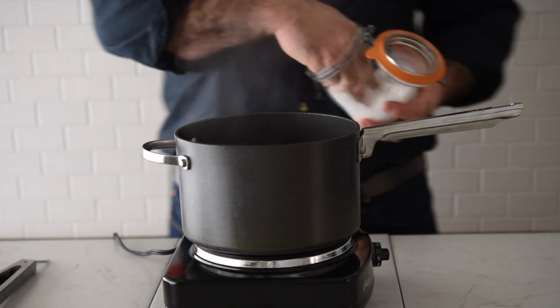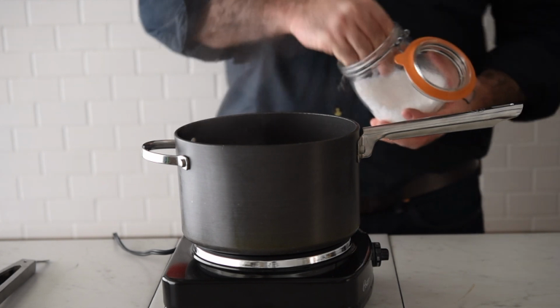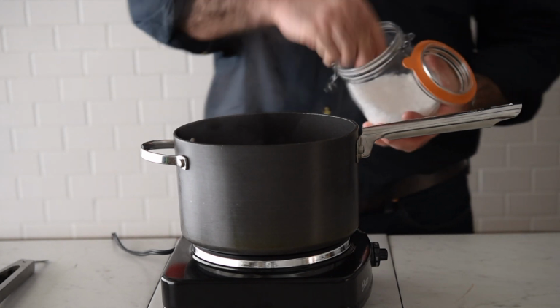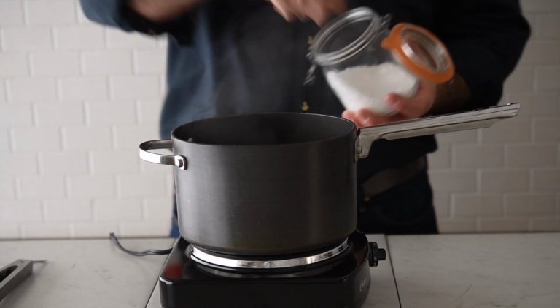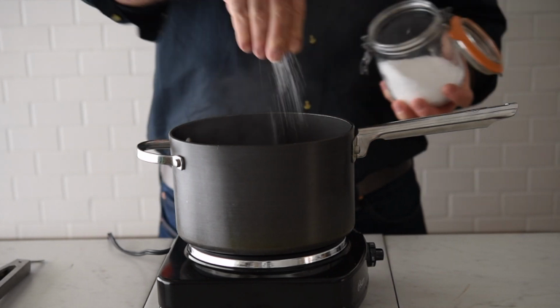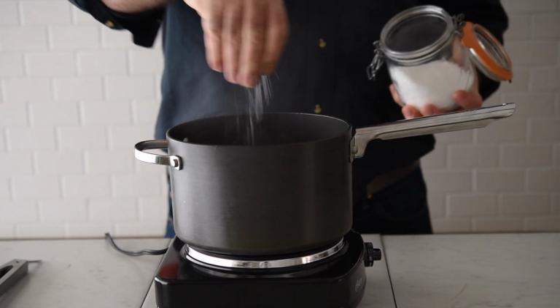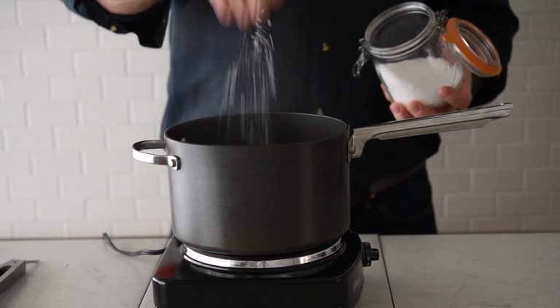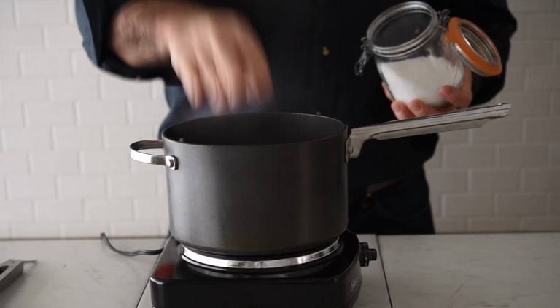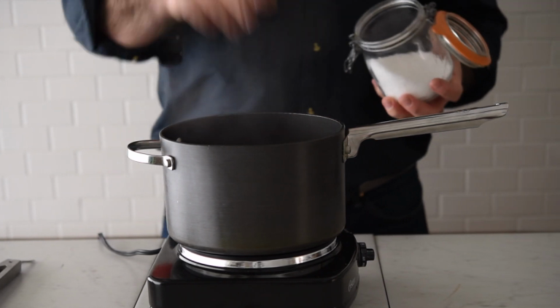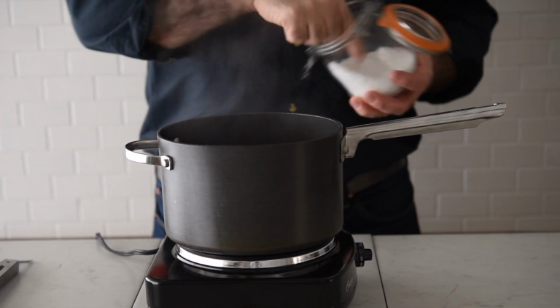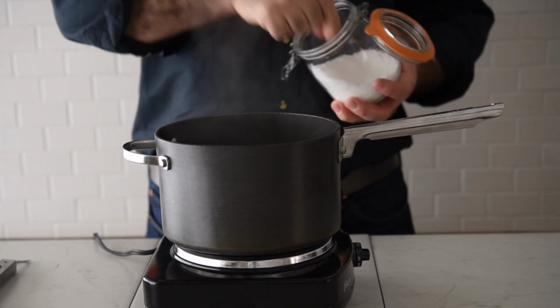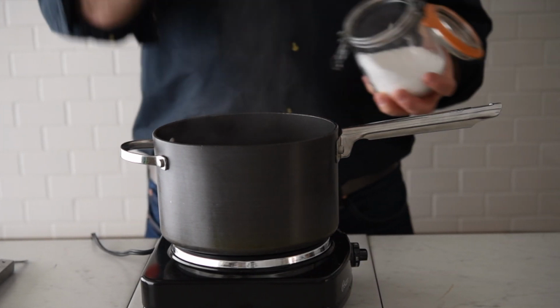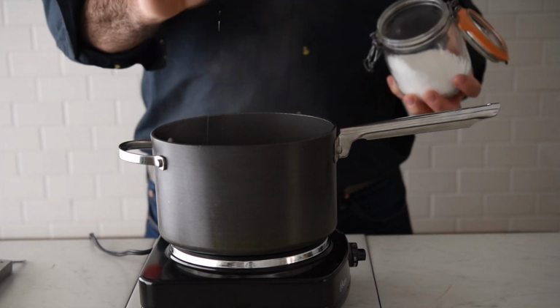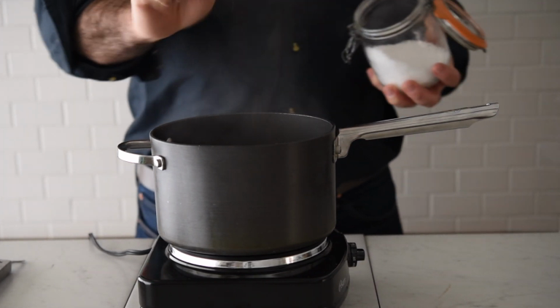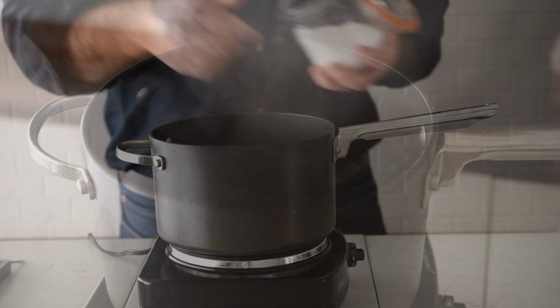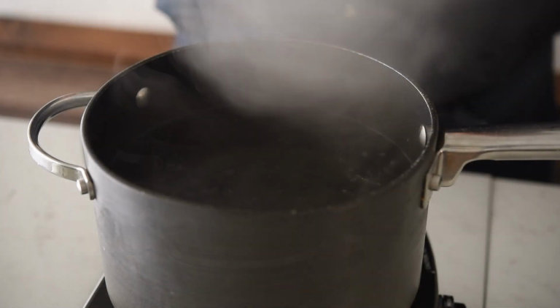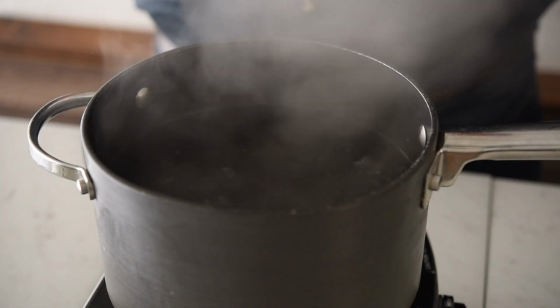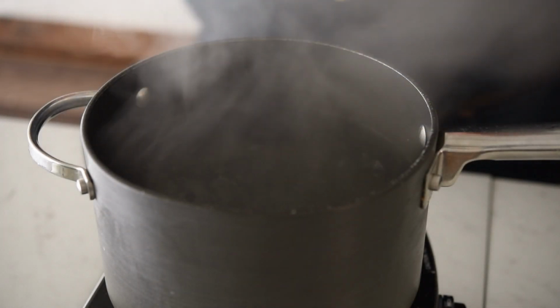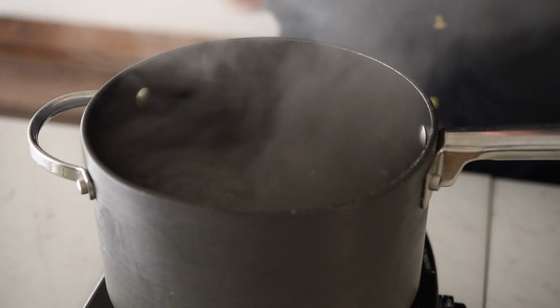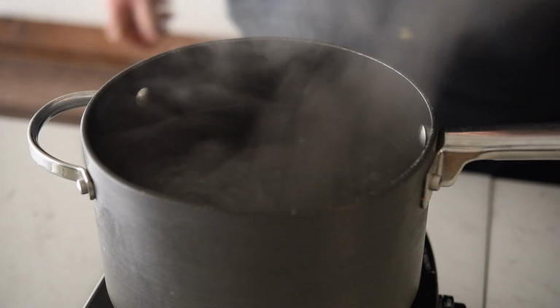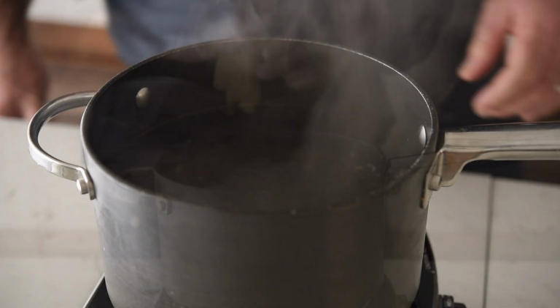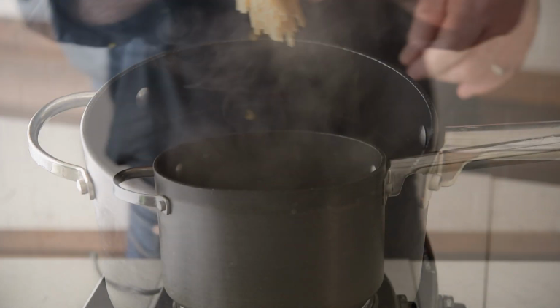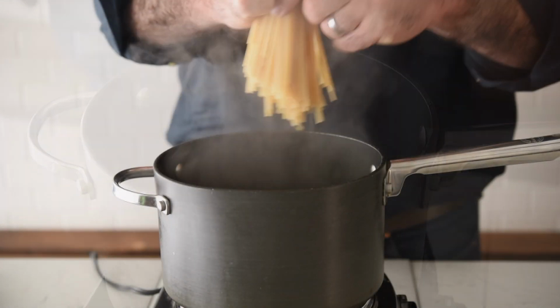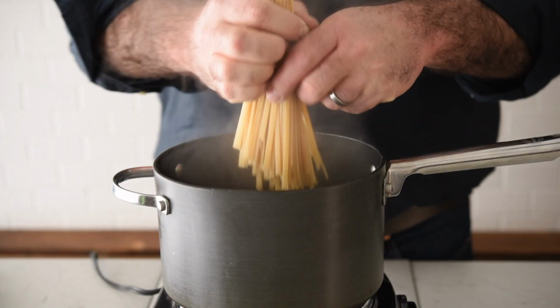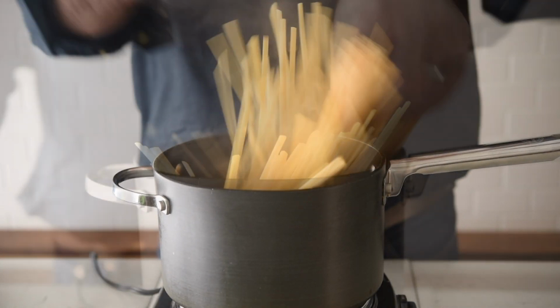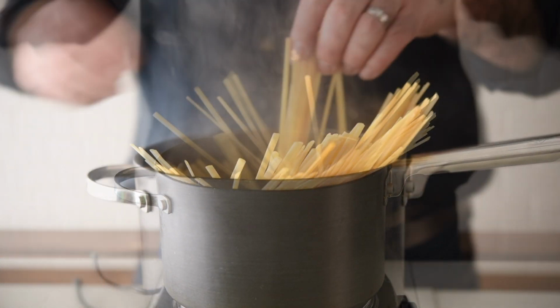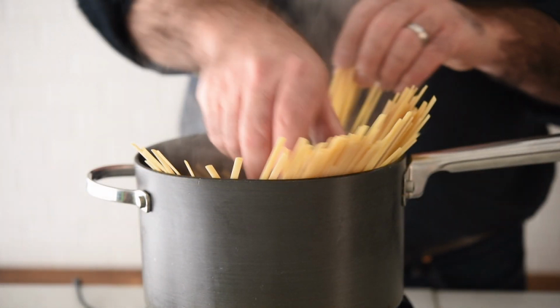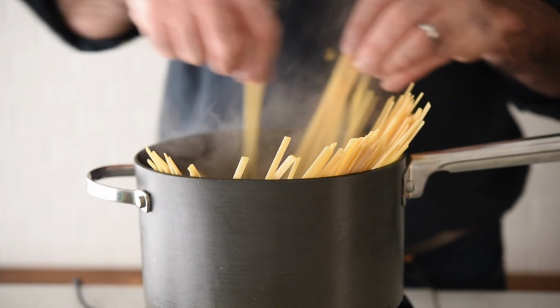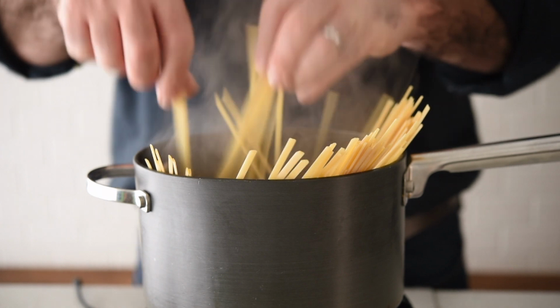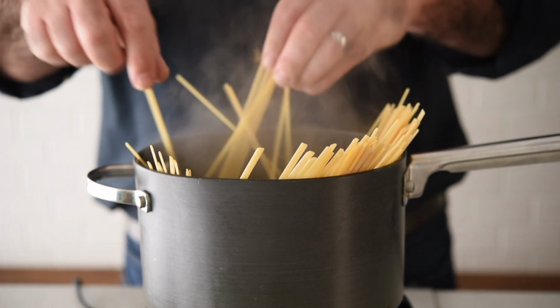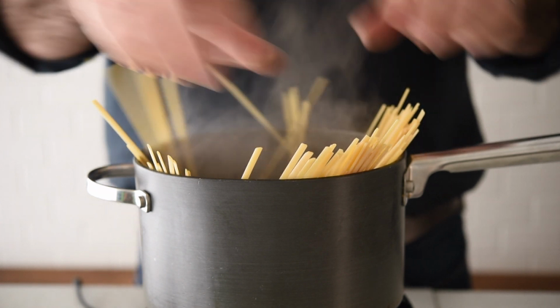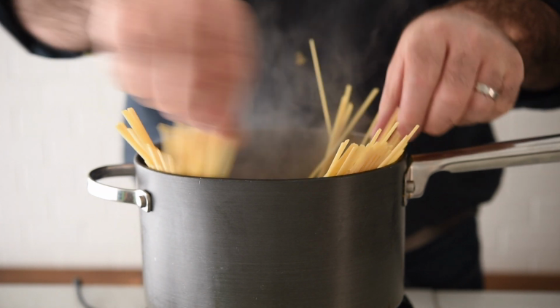To kick things off I've got a large saucepan of boiling water here. We want to add a good pinch of salt. Once that's rapidly boiling, let's get the fettuccine in — that's going to take between seven and ten minutes to cook.